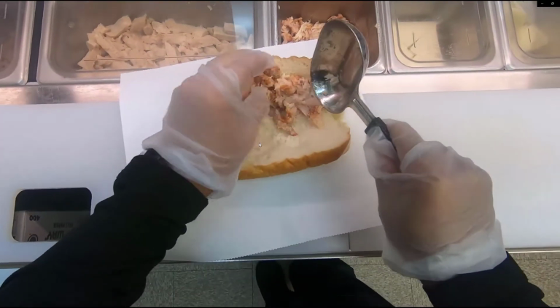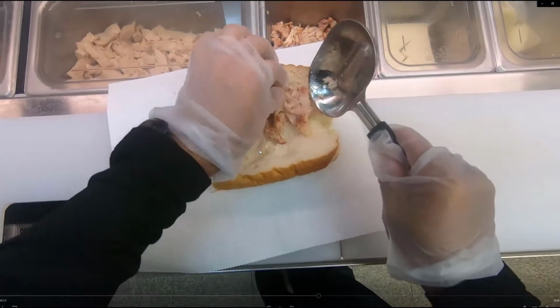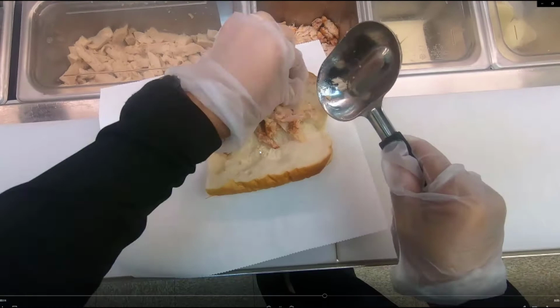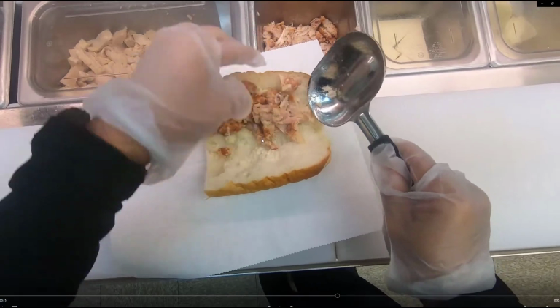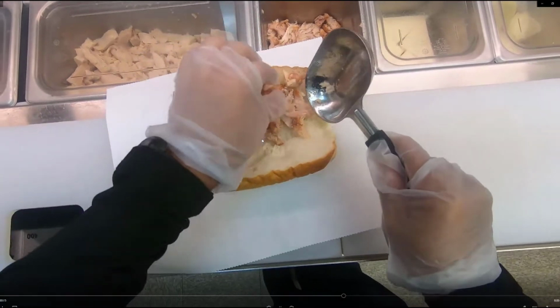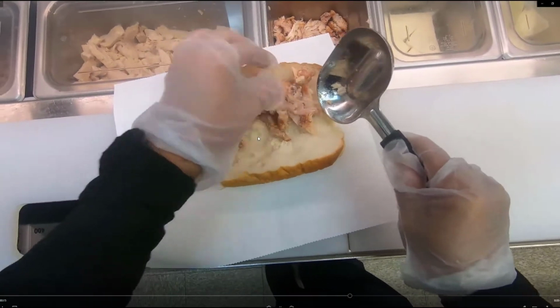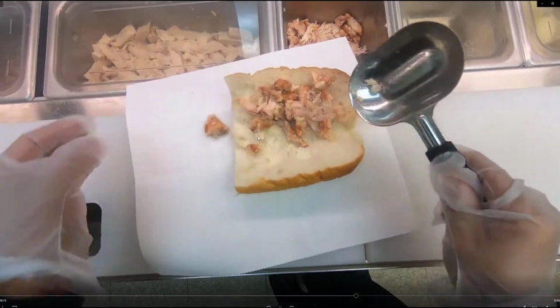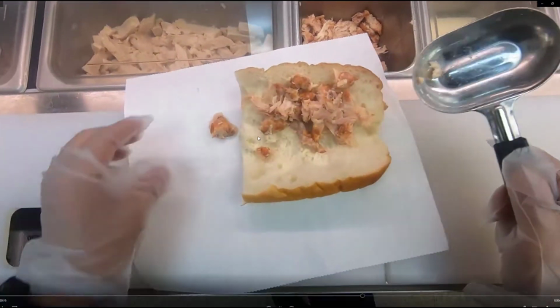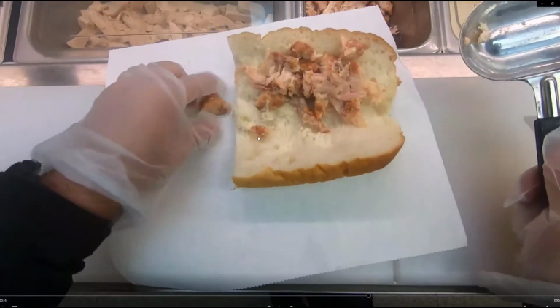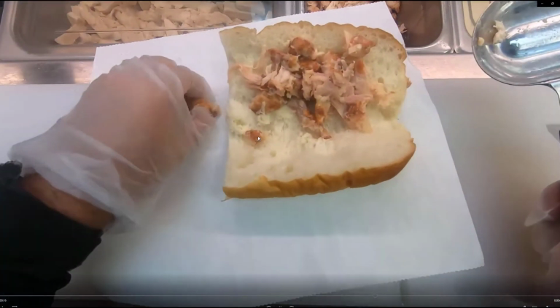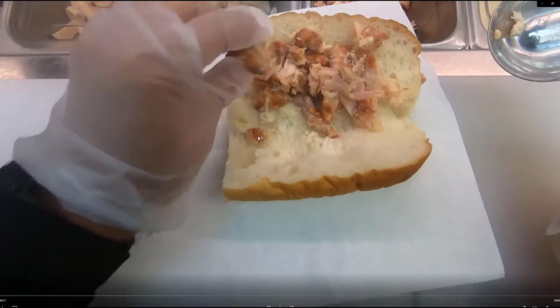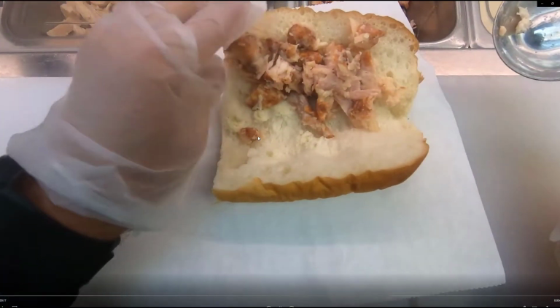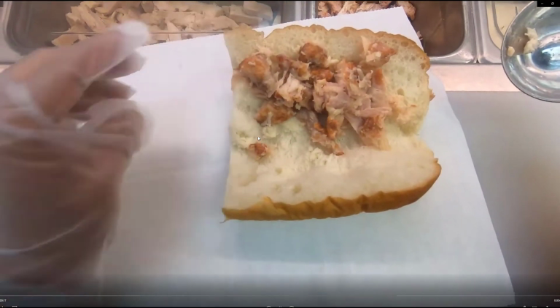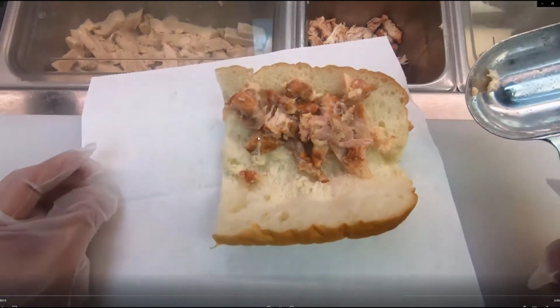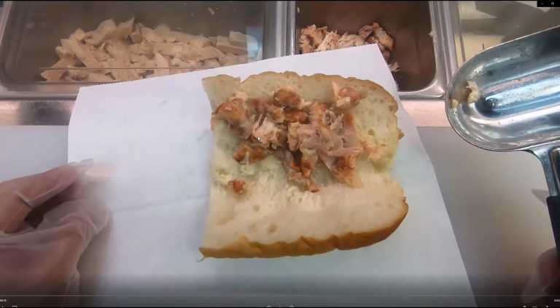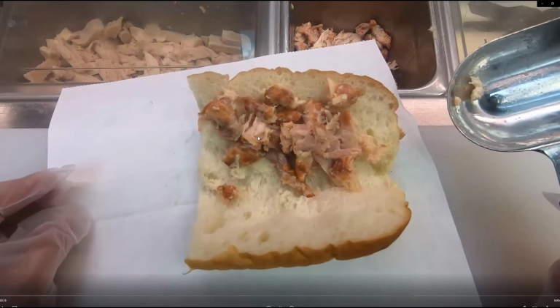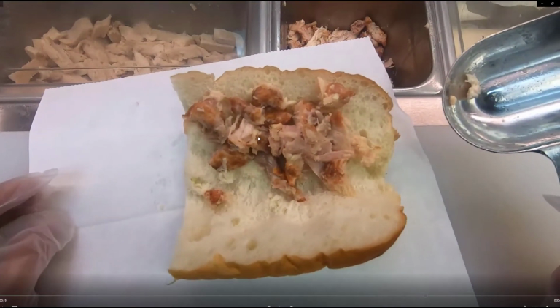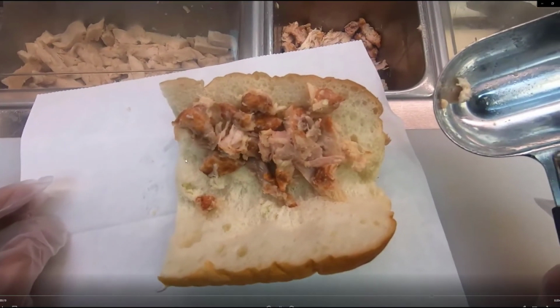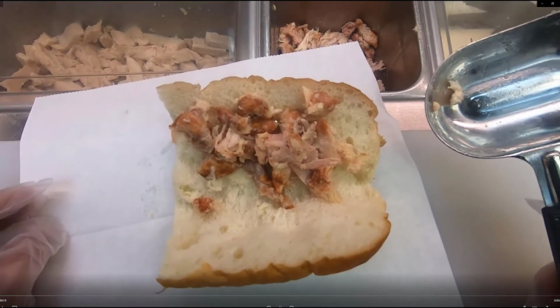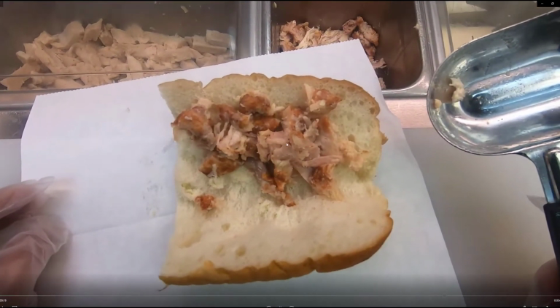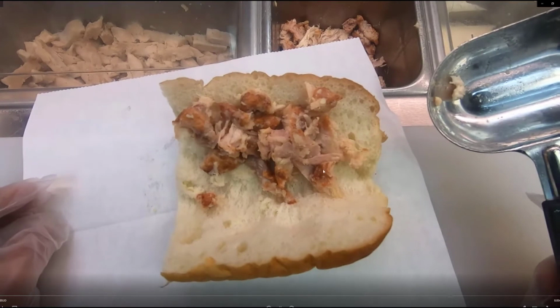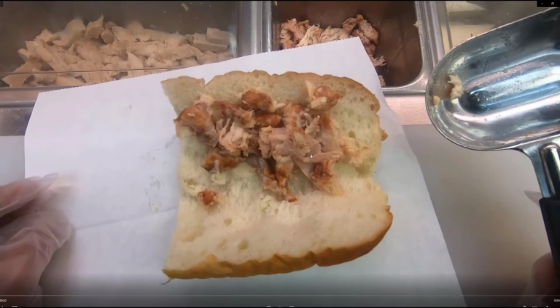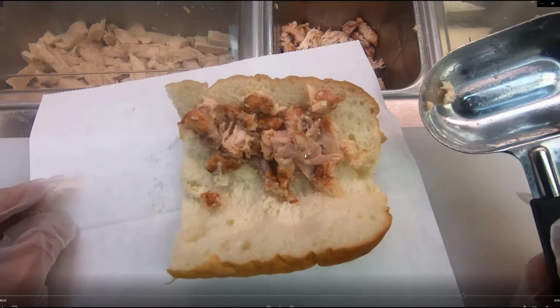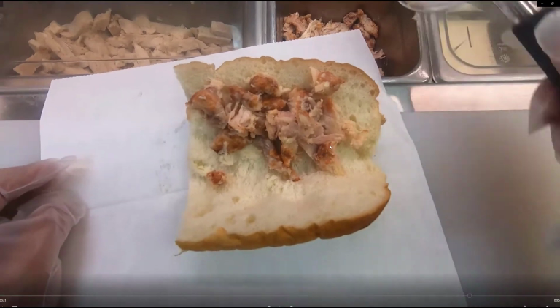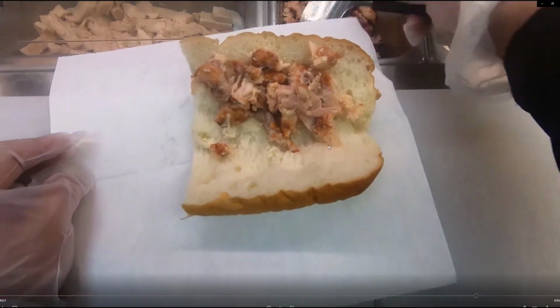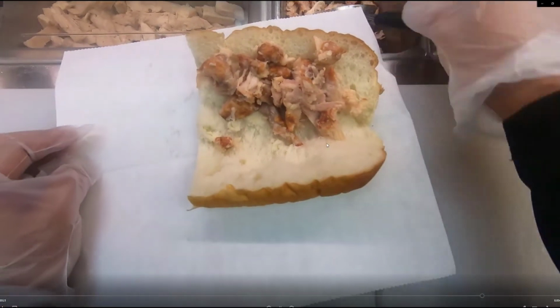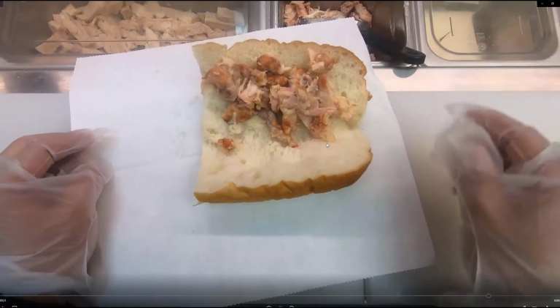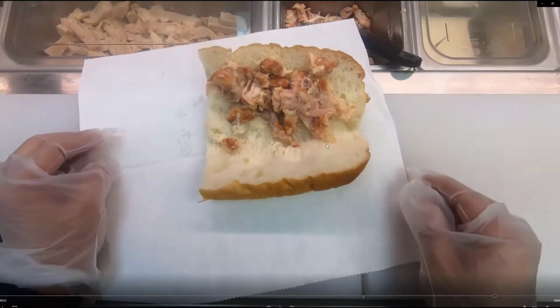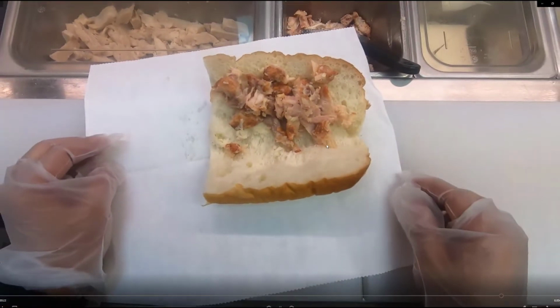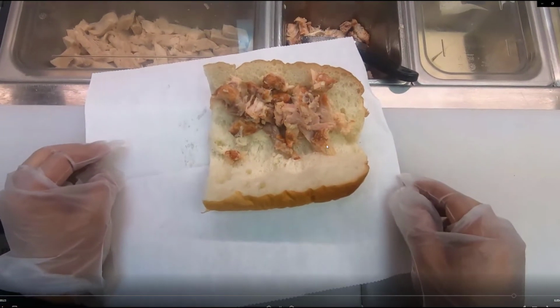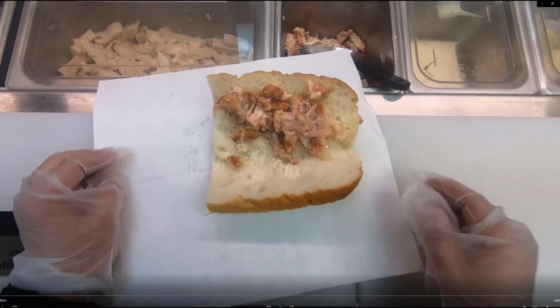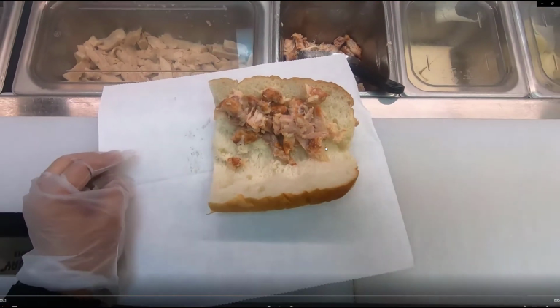With a foot long, it's going to be two scoops of two and a half ounces. Basically, this is what your rotisserie chicken sandwich should look like after you have scooped it.